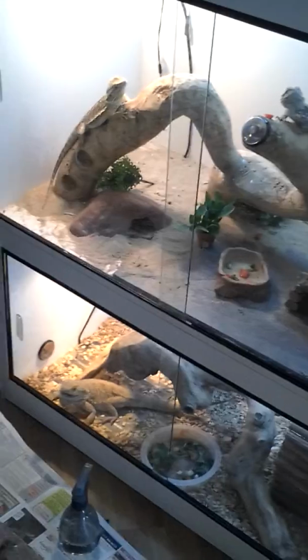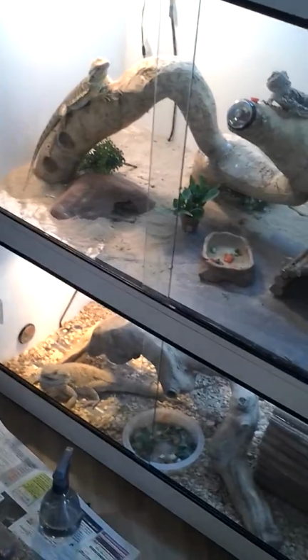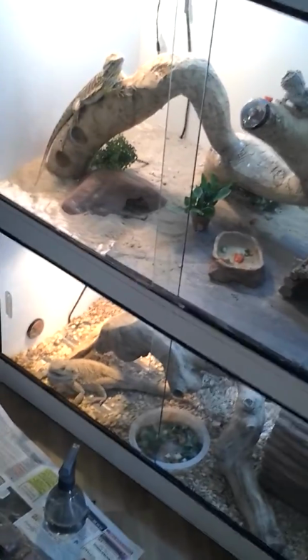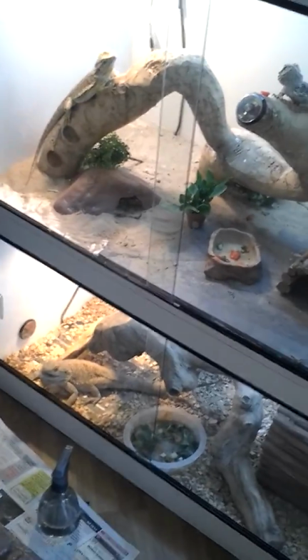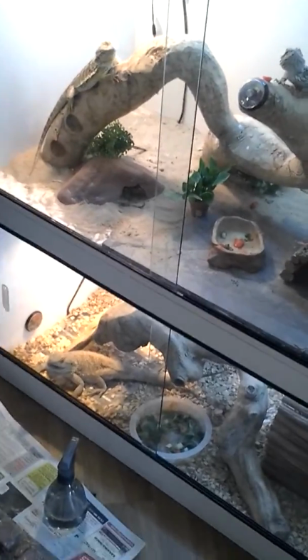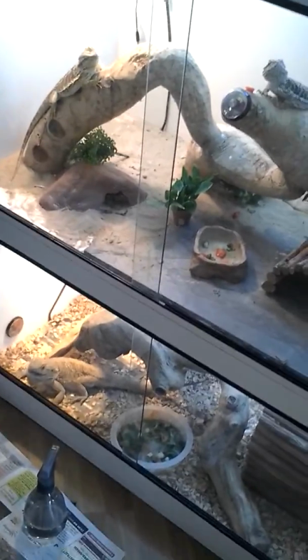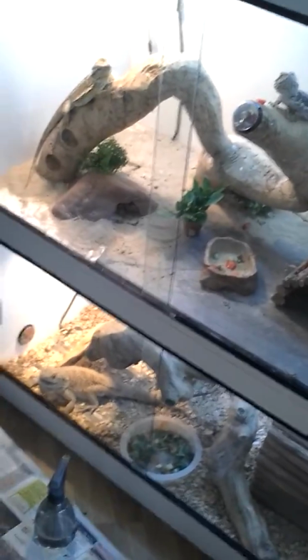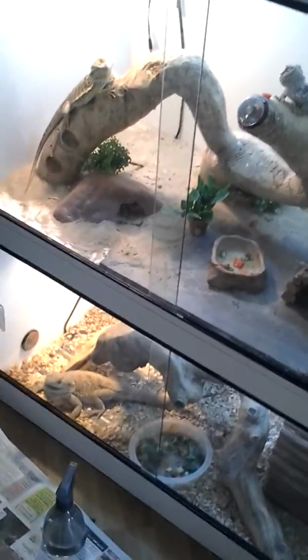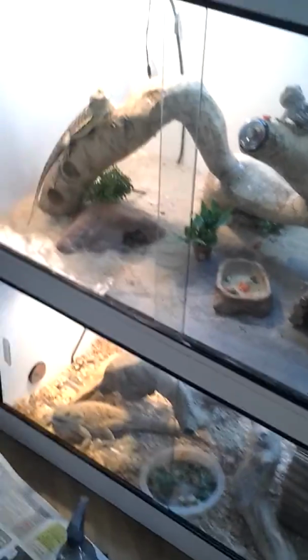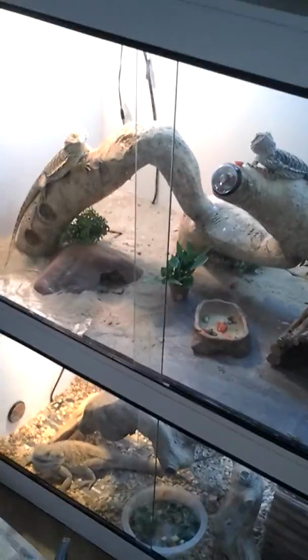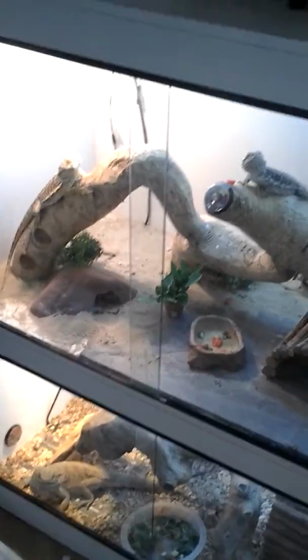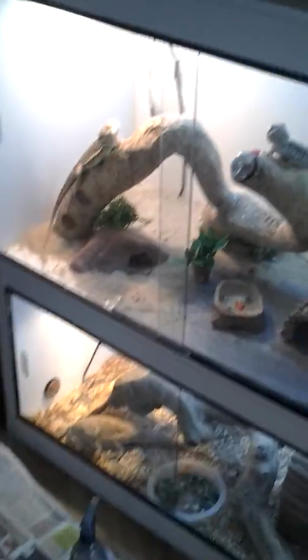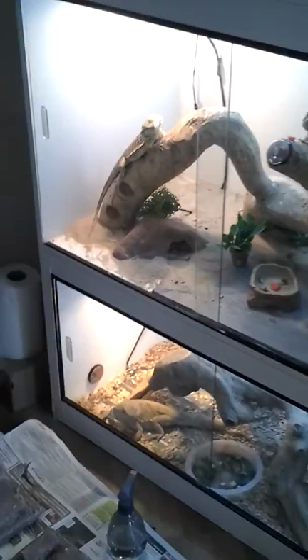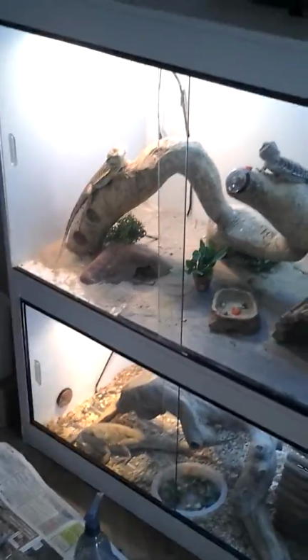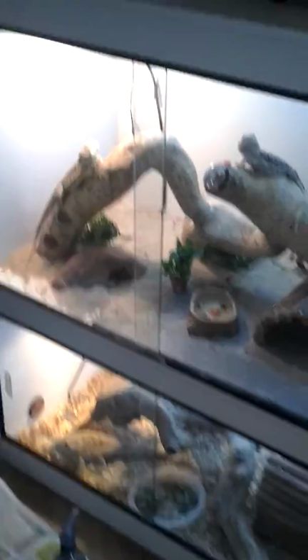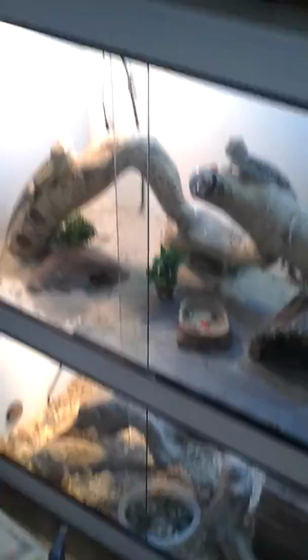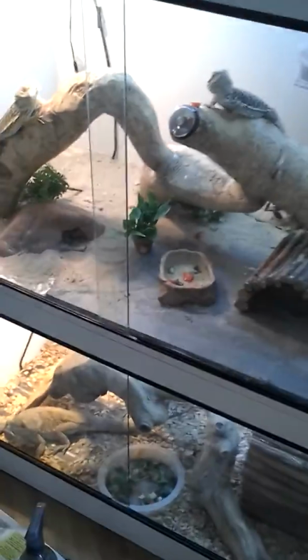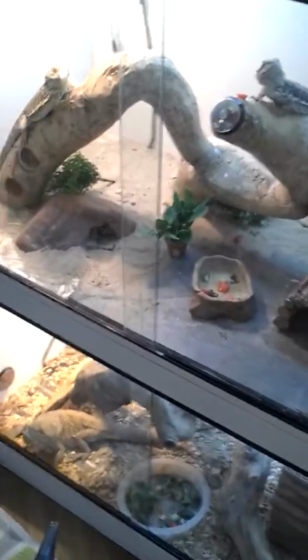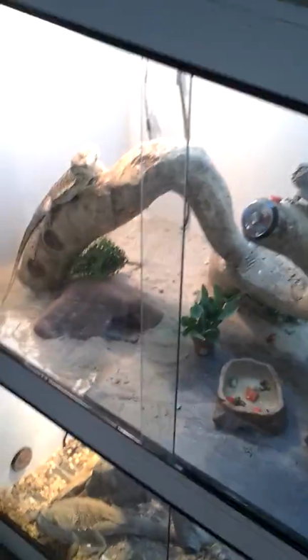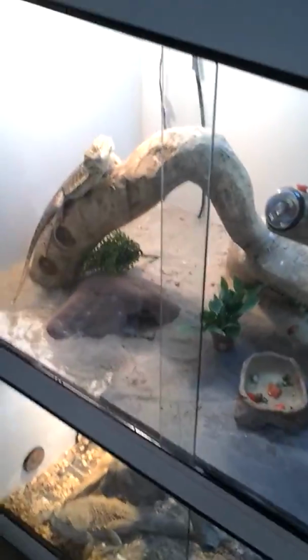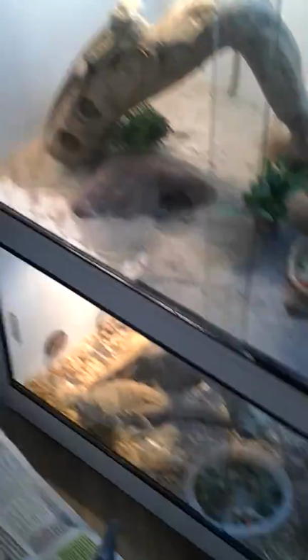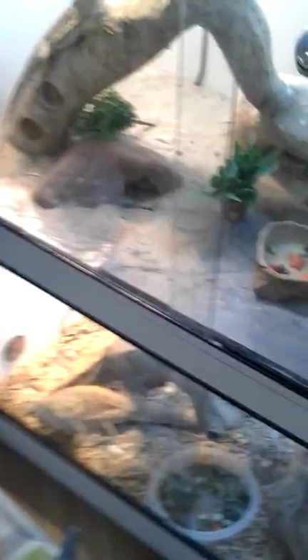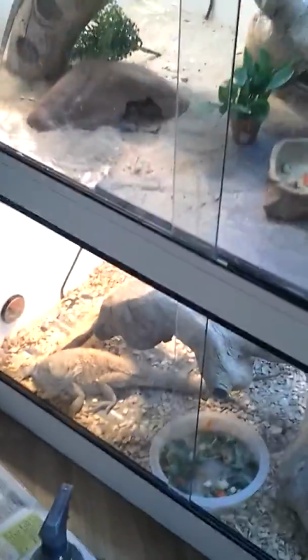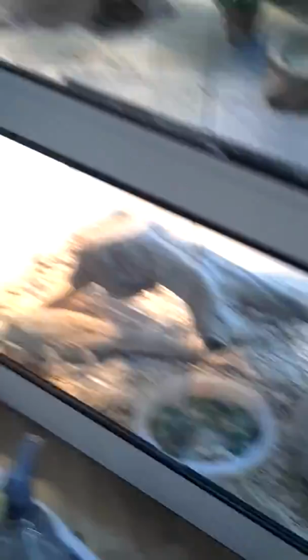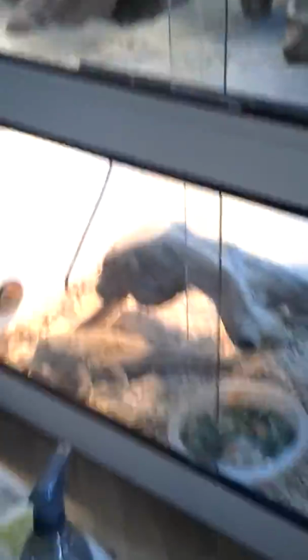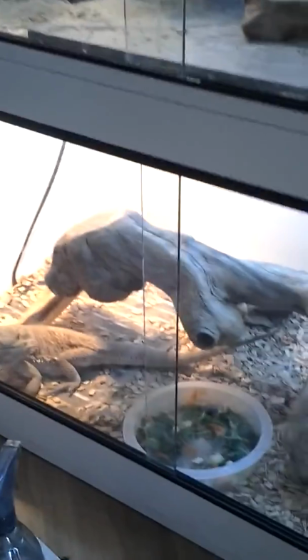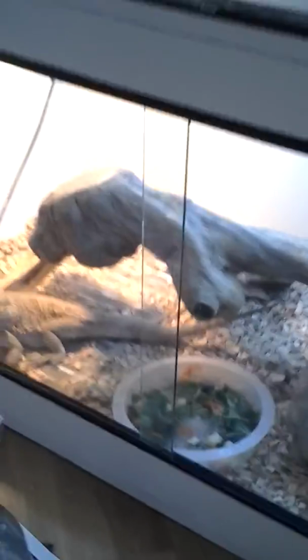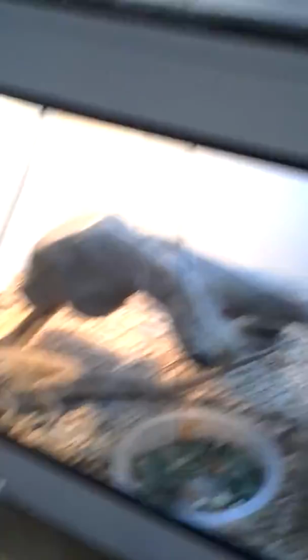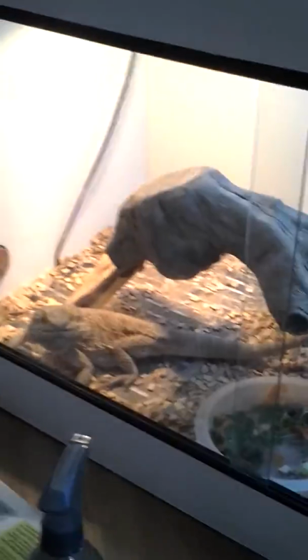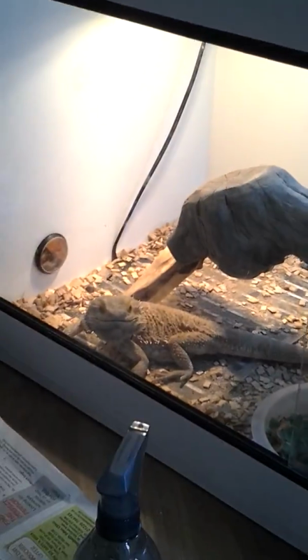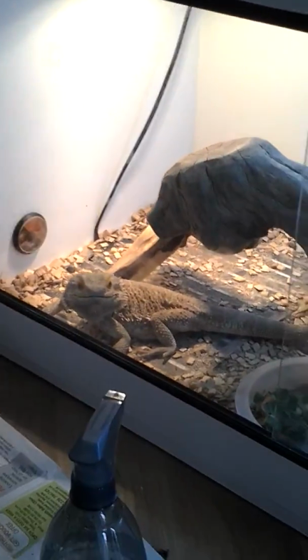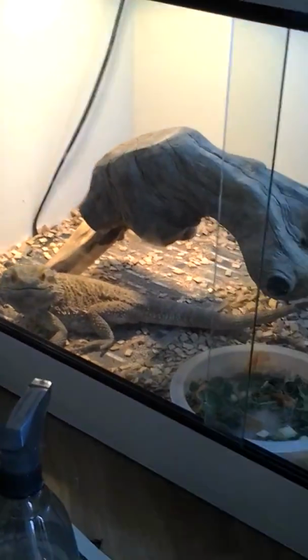Hiya, this is ReptyClark. I'm just giving you another update on my viv. I've now got the bottom one in, built.